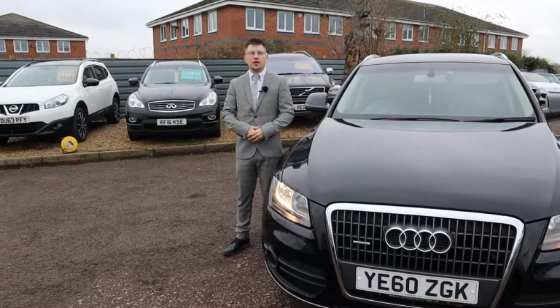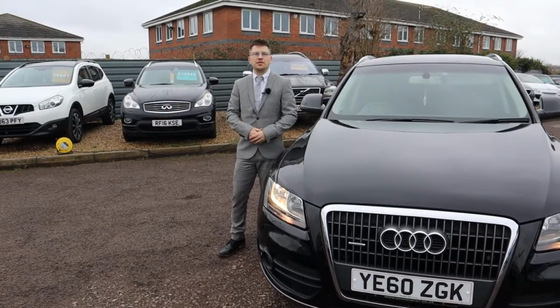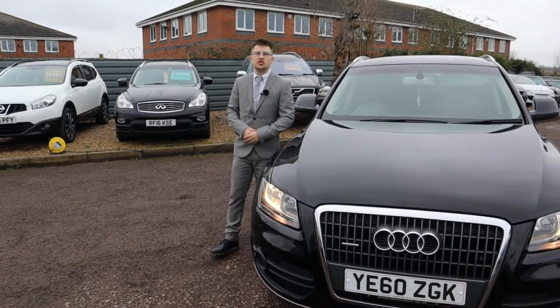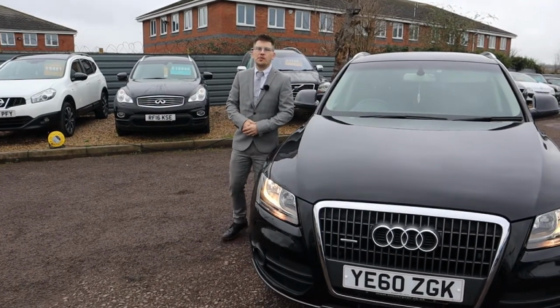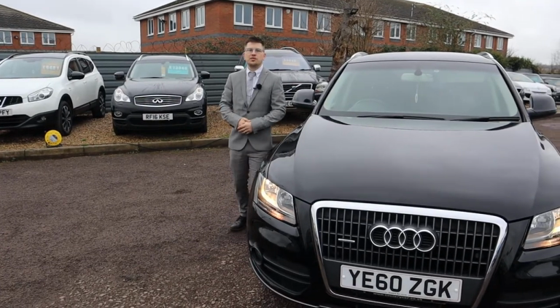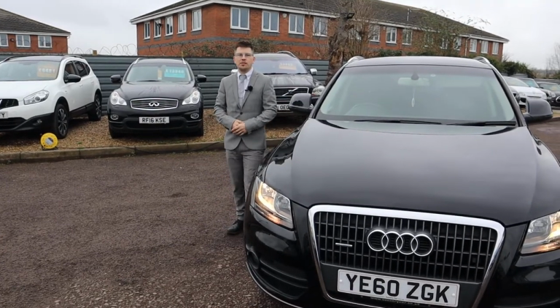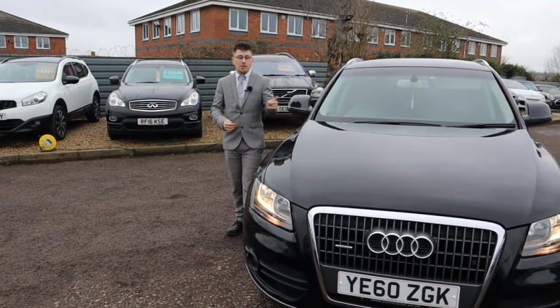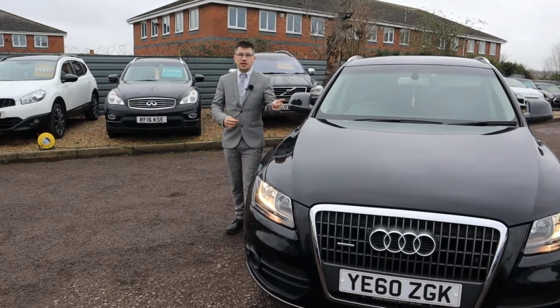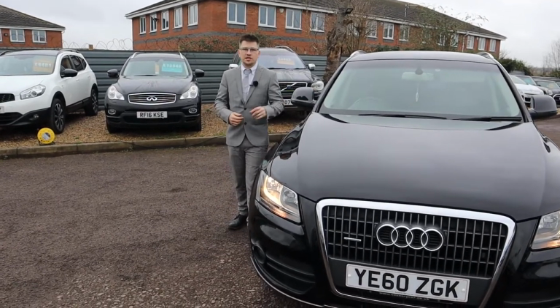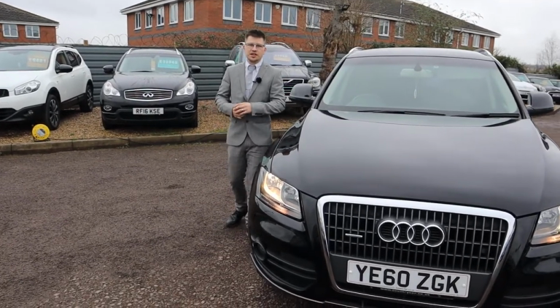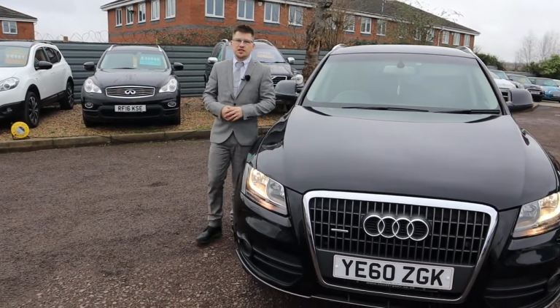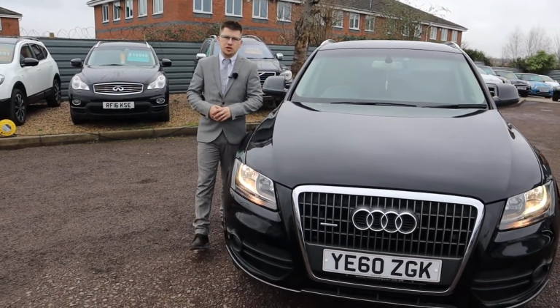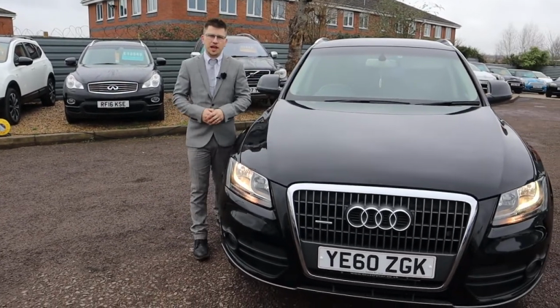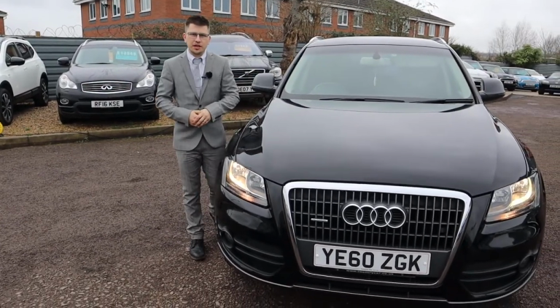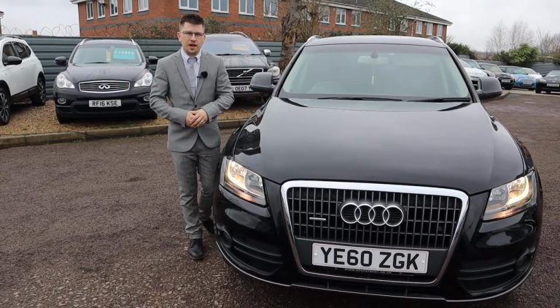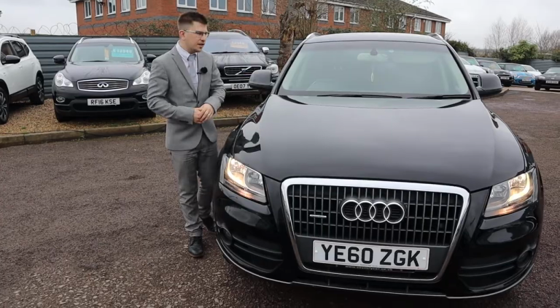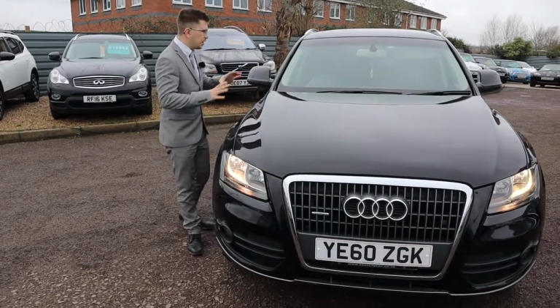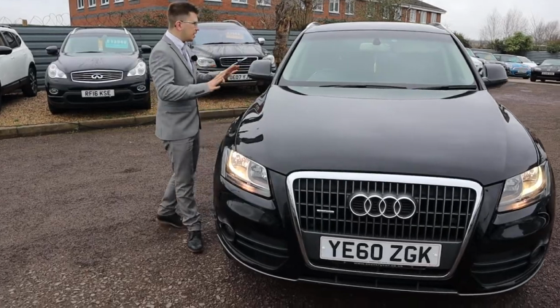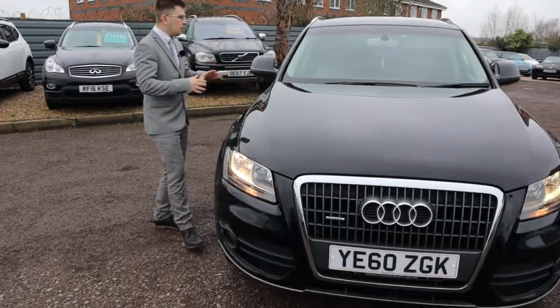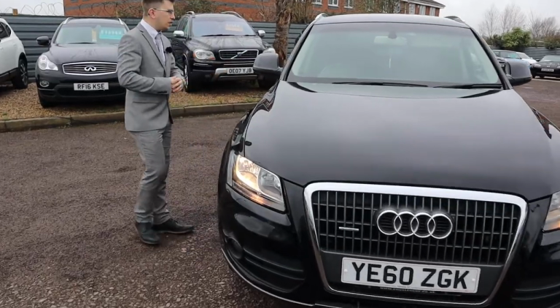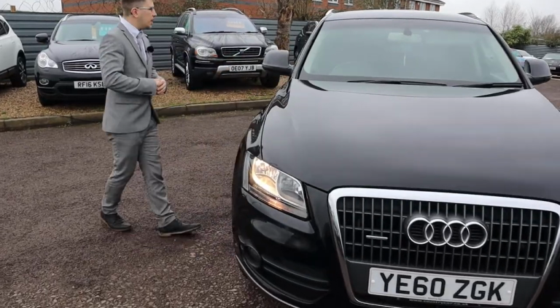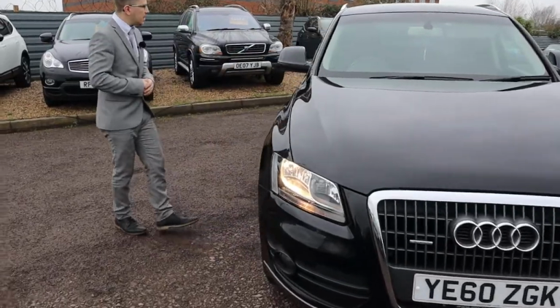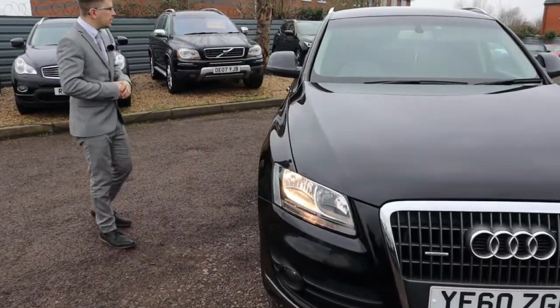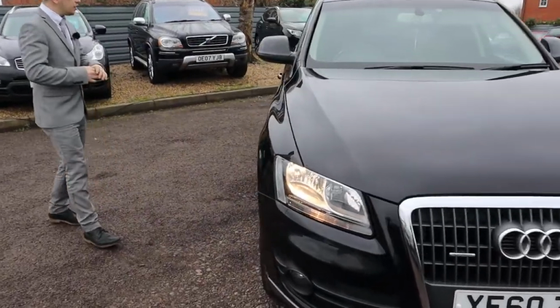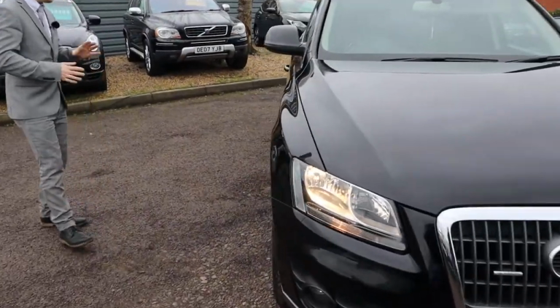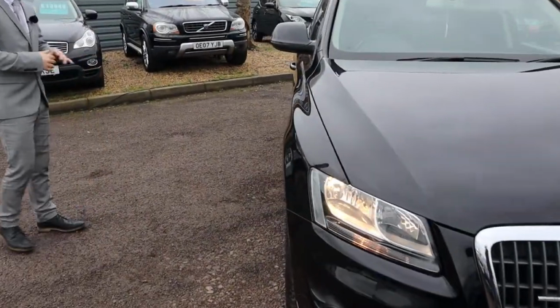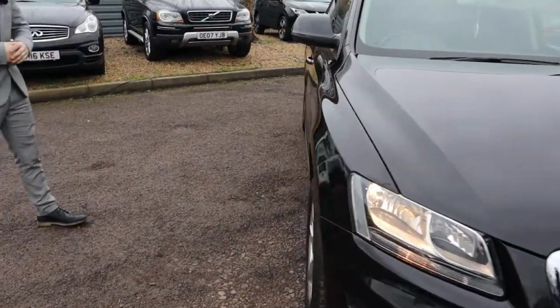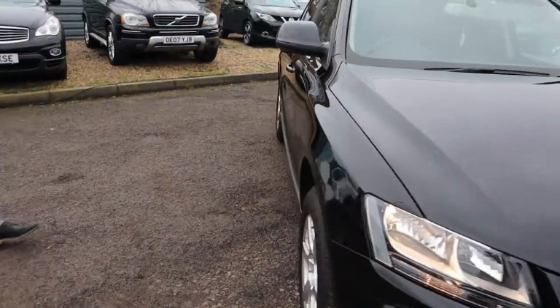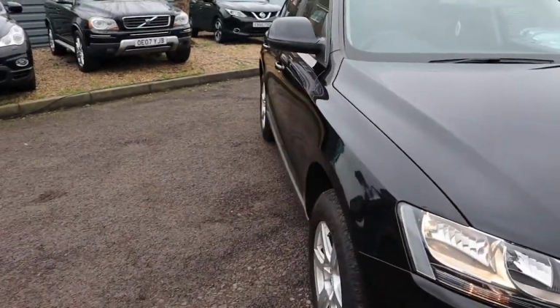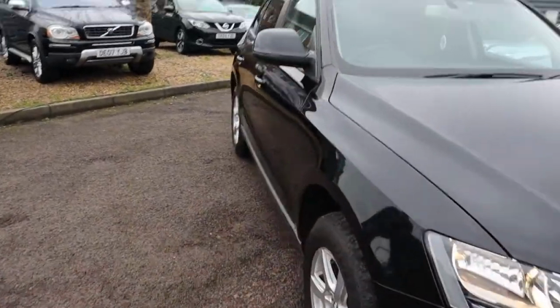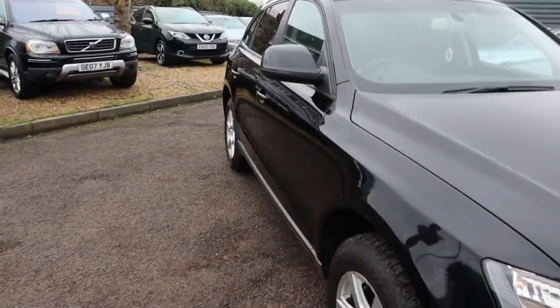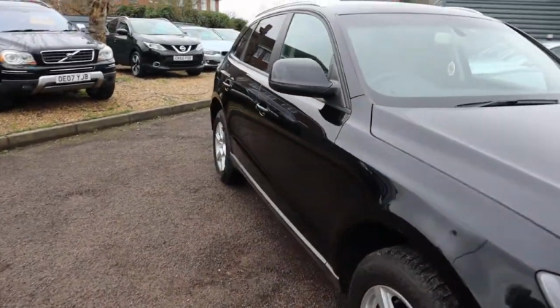Welcome to Country Car, my name's Tom. Brand new to stock is this gorgeous Audi Q5. I'm going to give you a walk around the car today and show you a few of the features and the general condition of it.